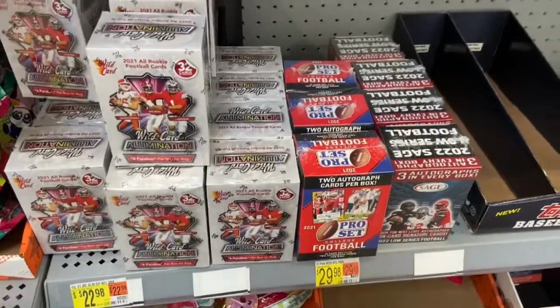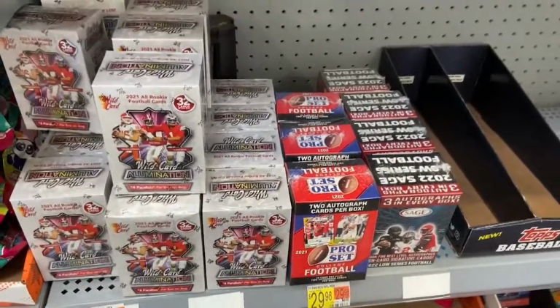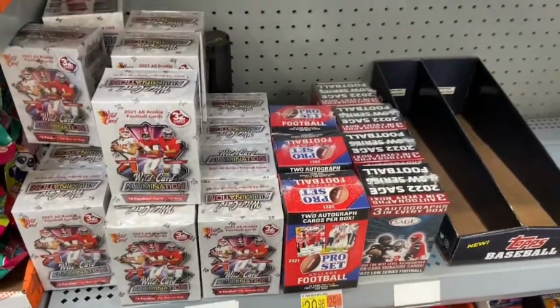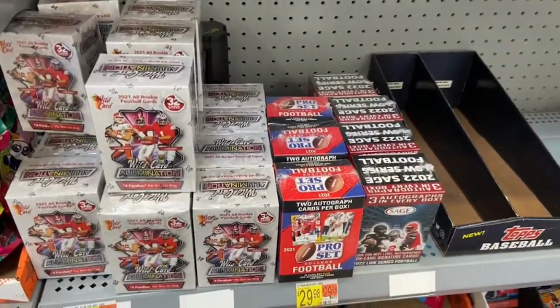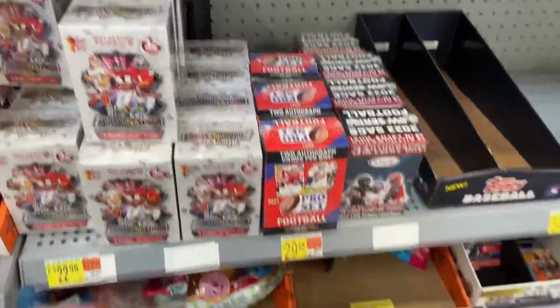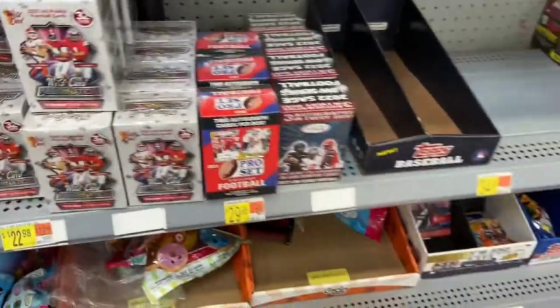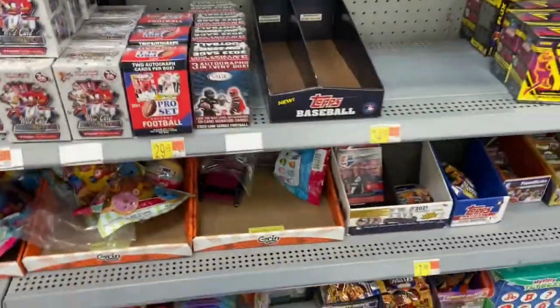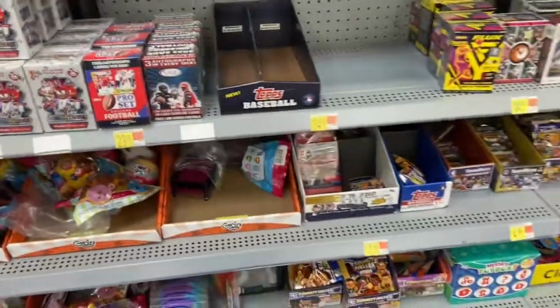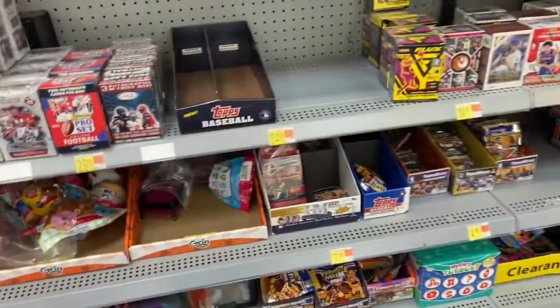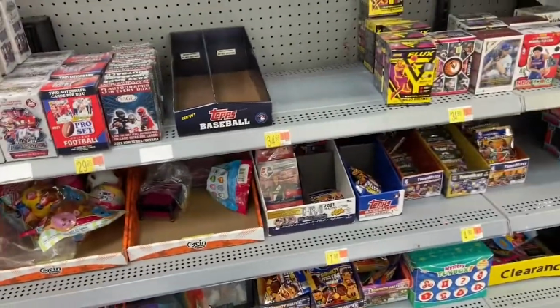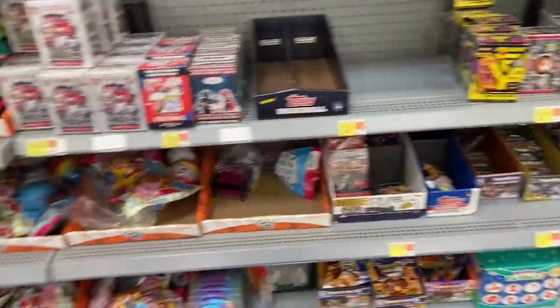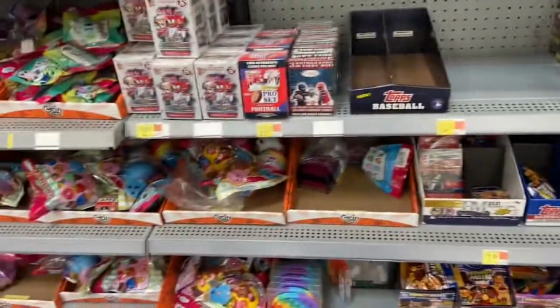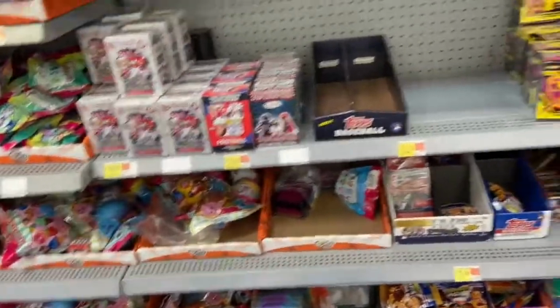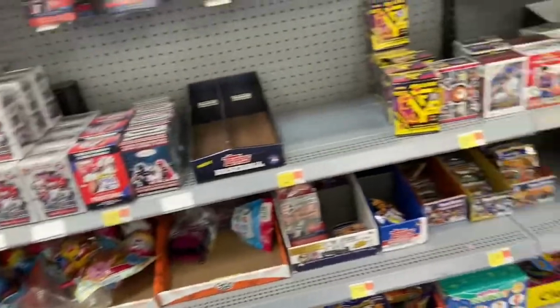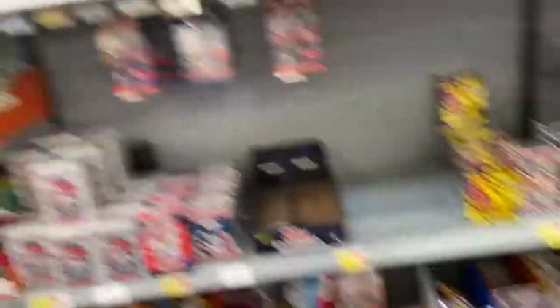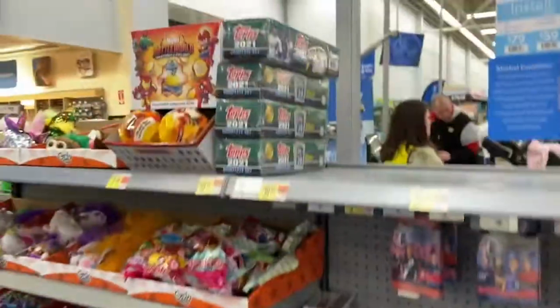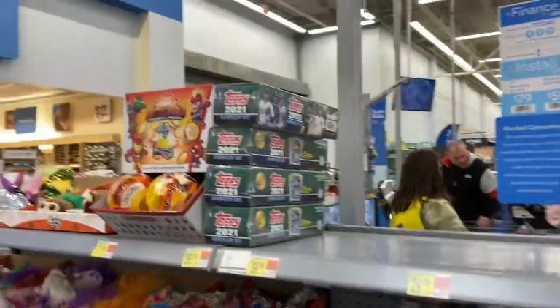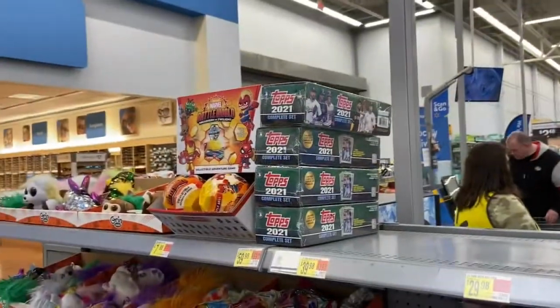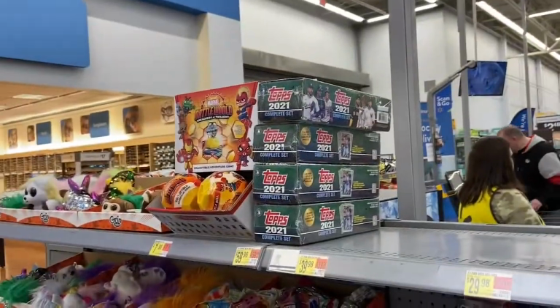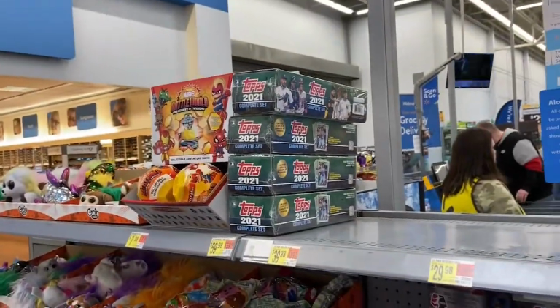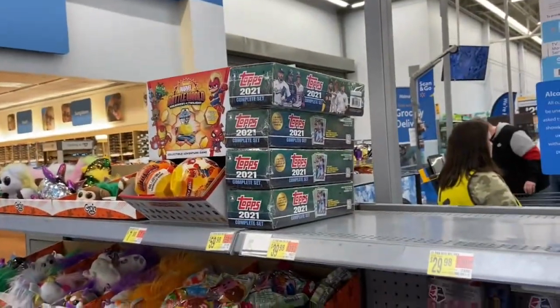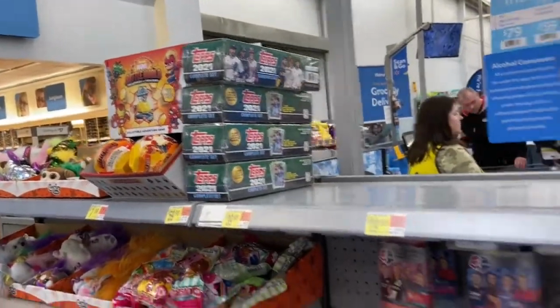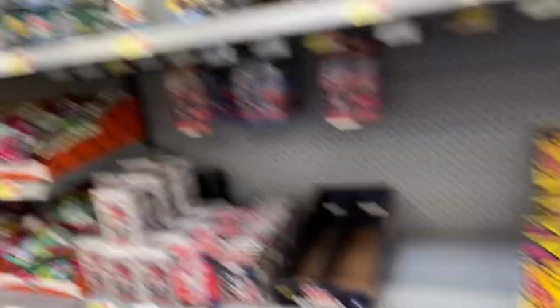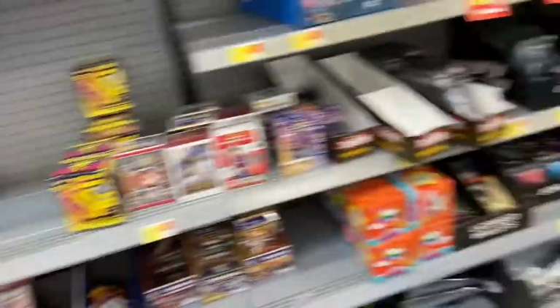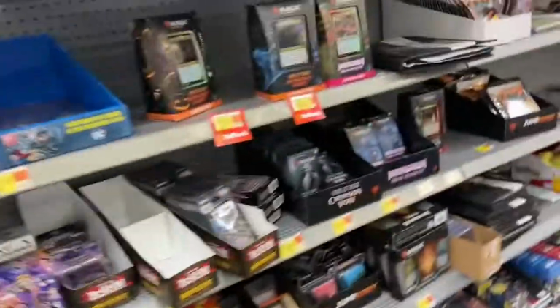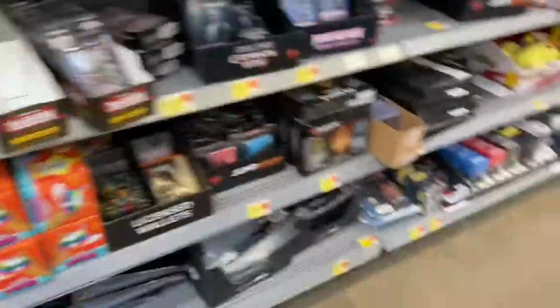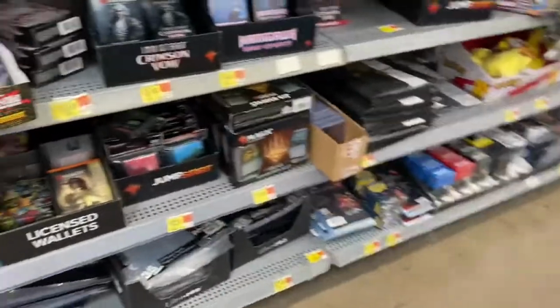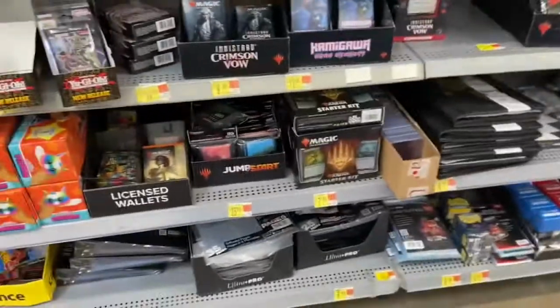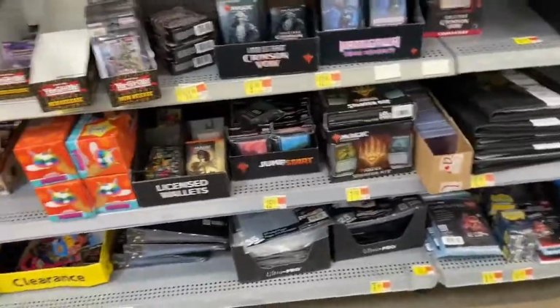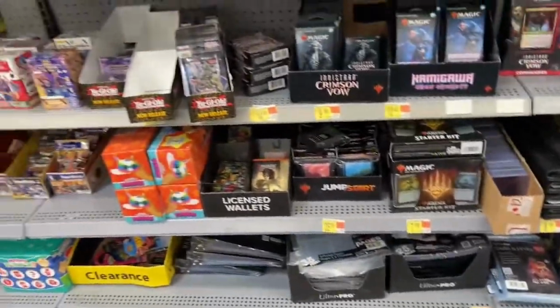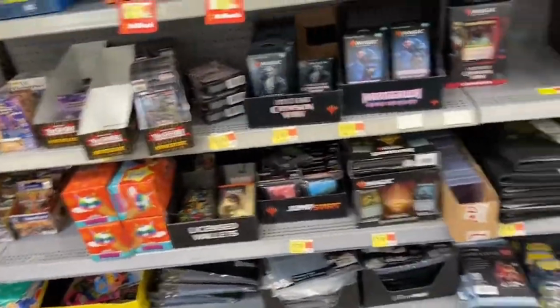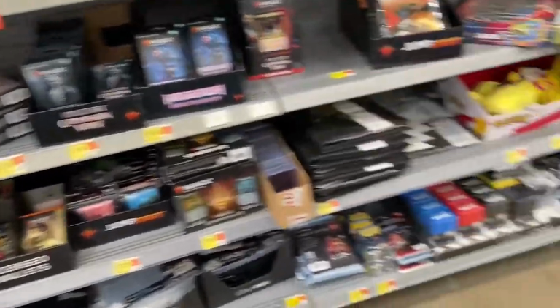As far as football goes, nothing but hot garbage on that end. And that's about it — there's some Topps, a complete set there for 2021. And that's about it.